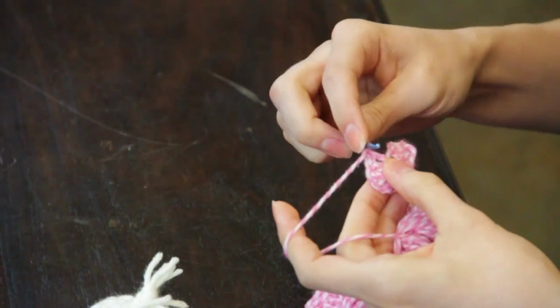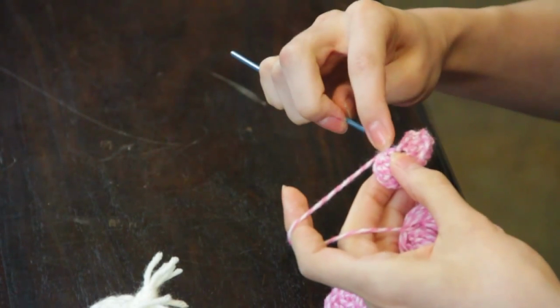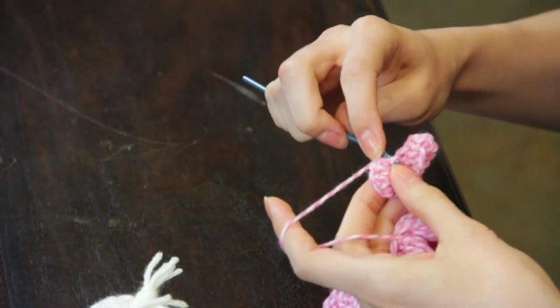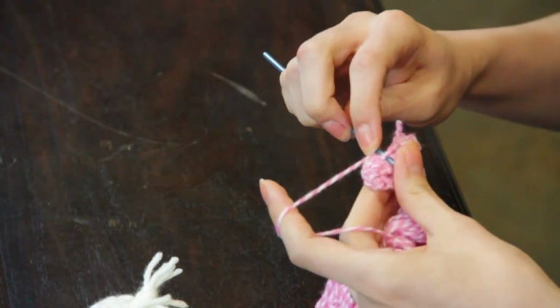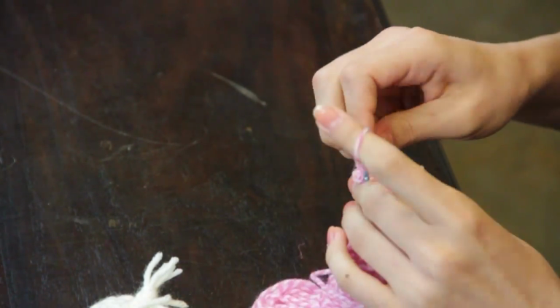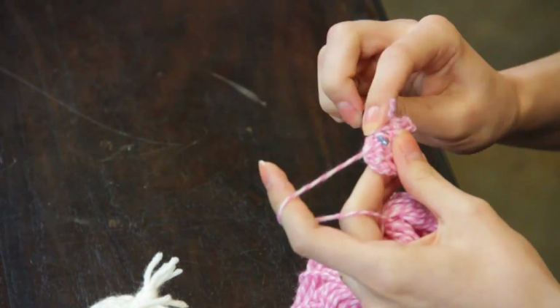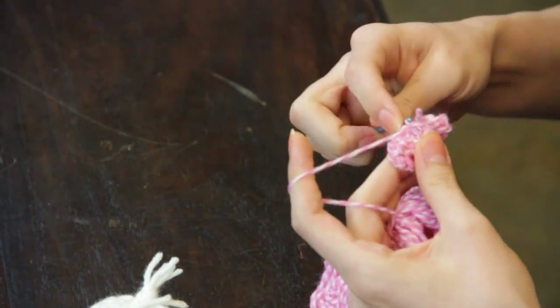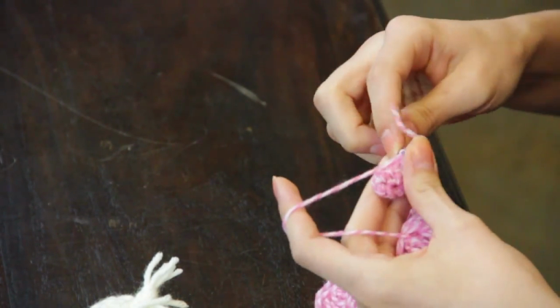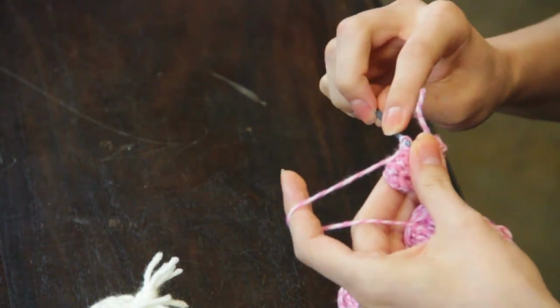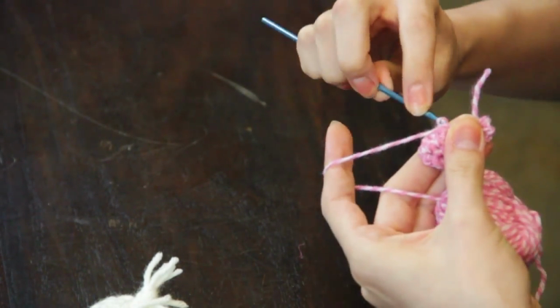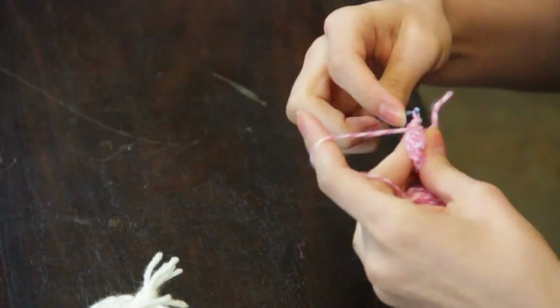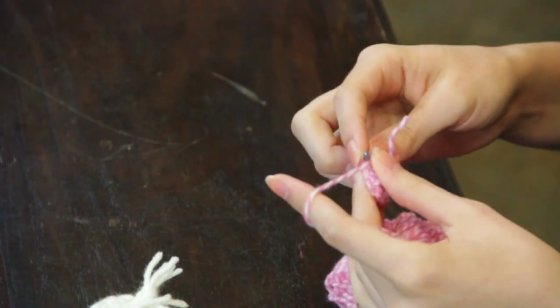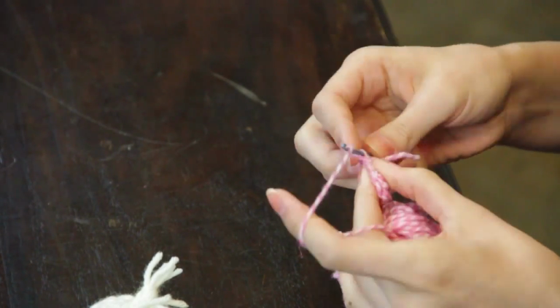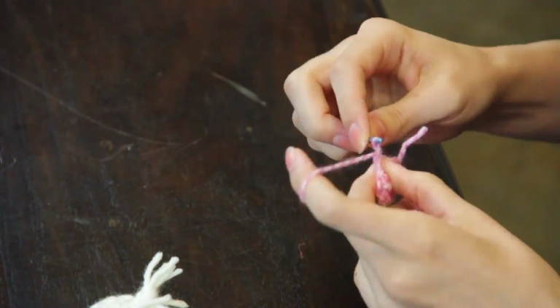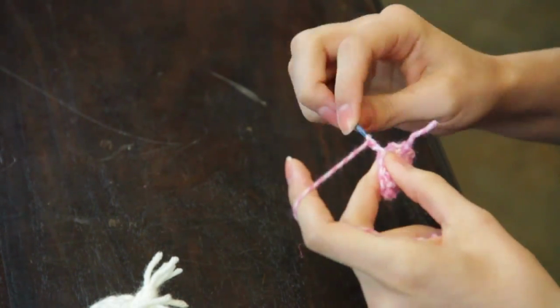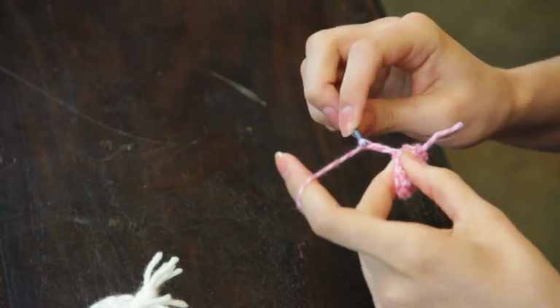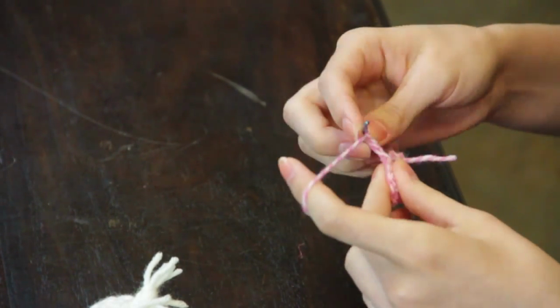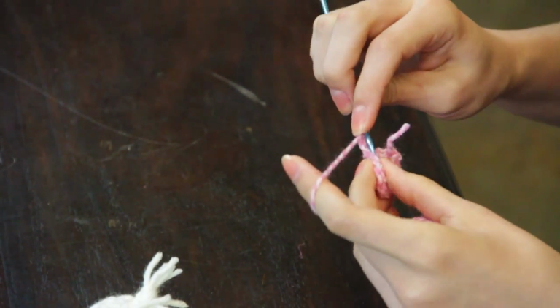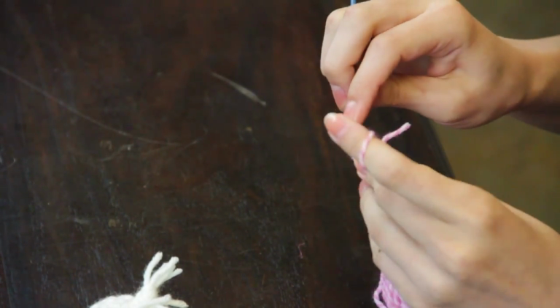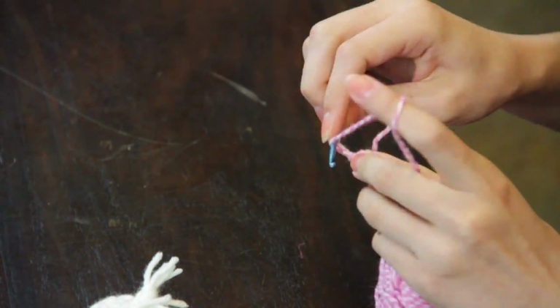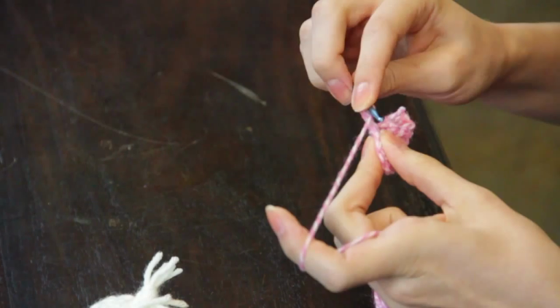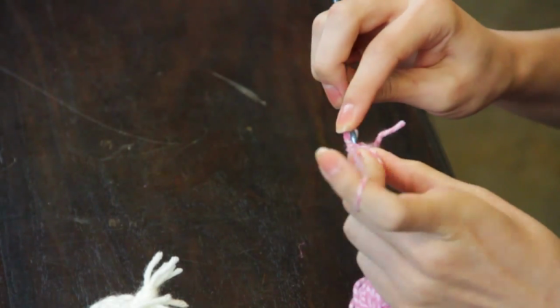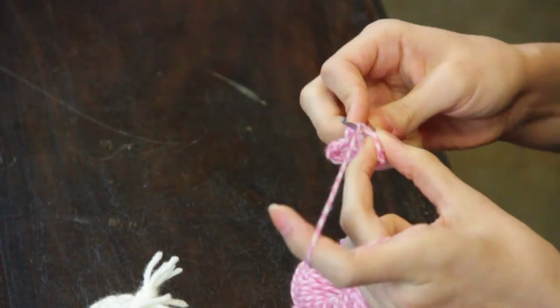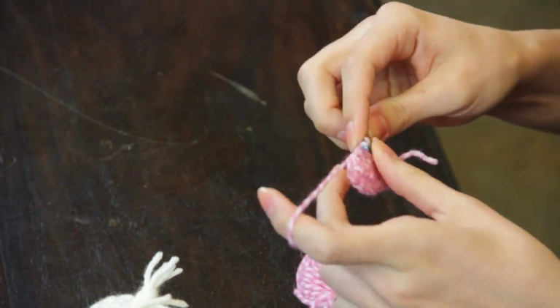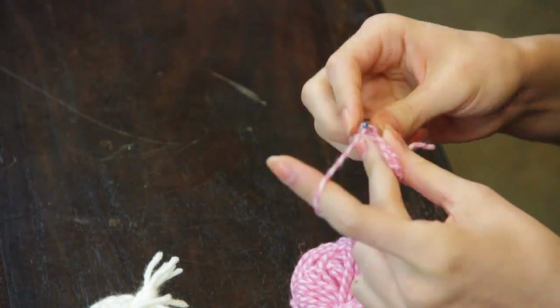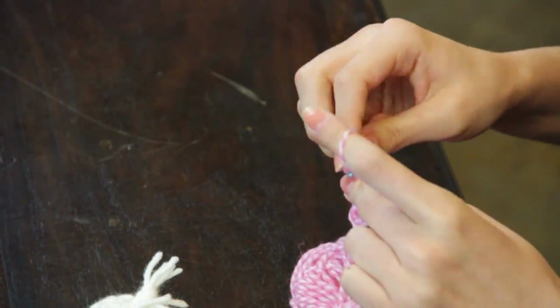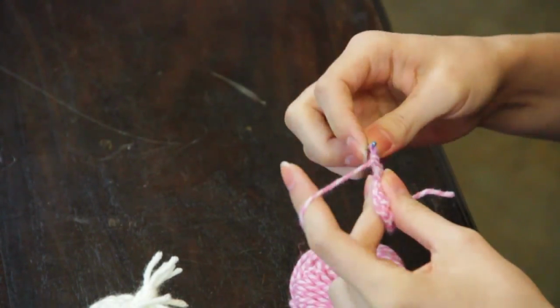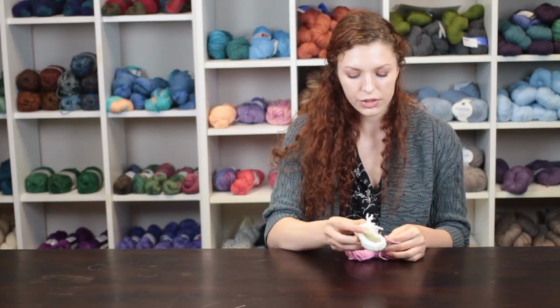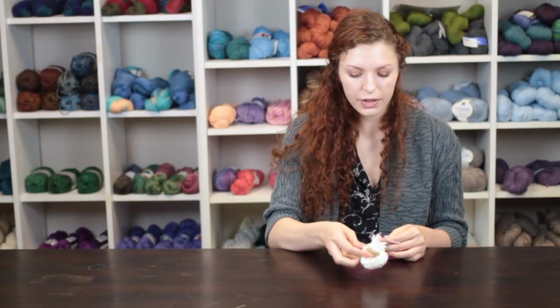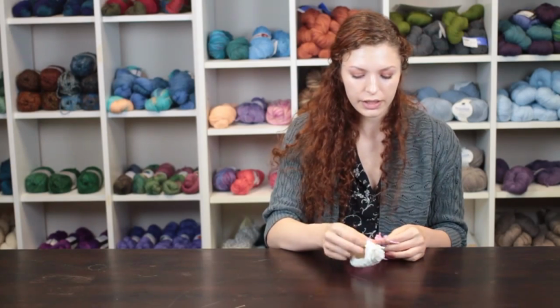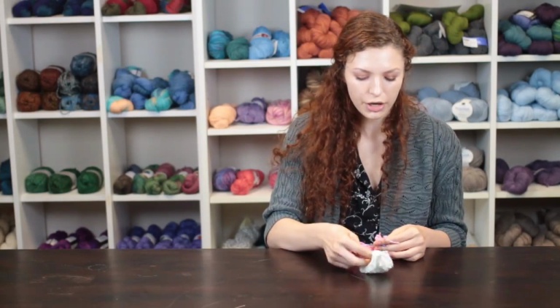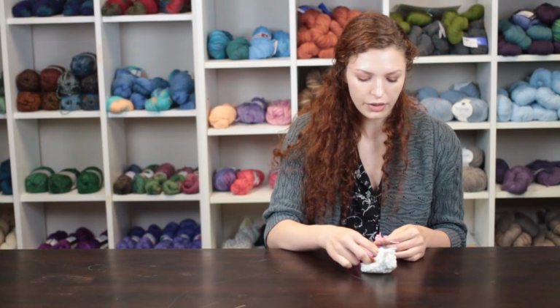Make a slip stitch in the edge stitch, chain three, and then continue with double crochet across the row.